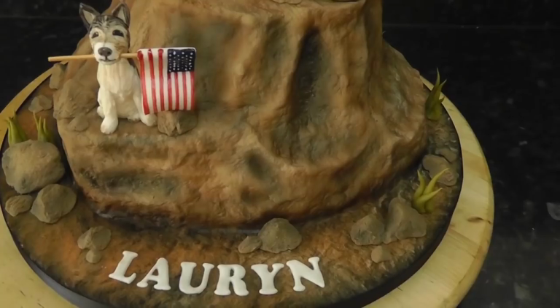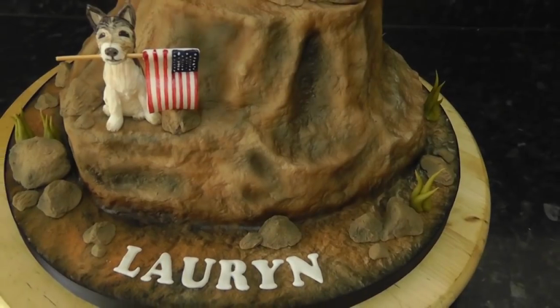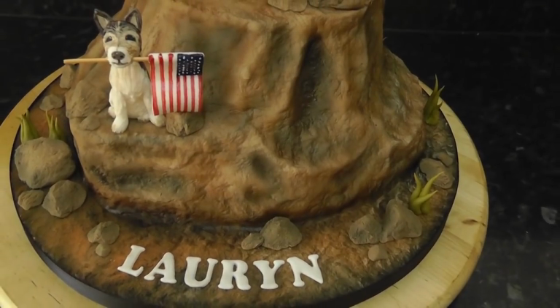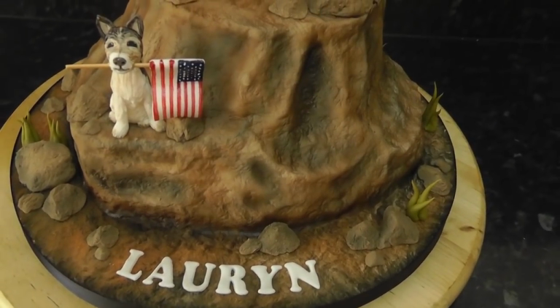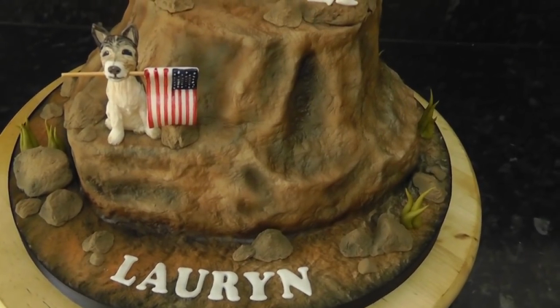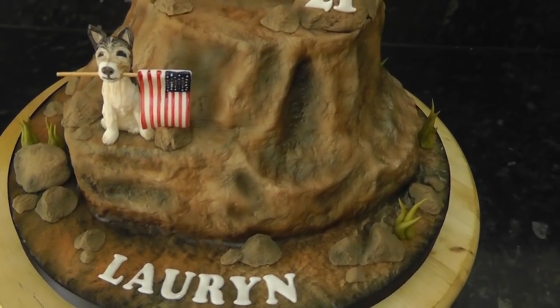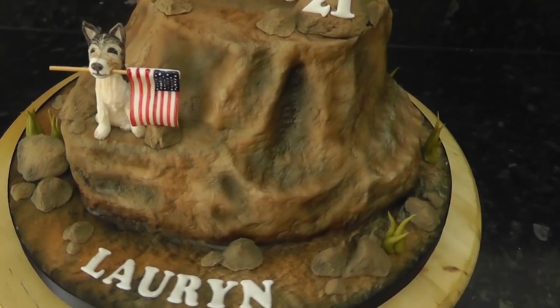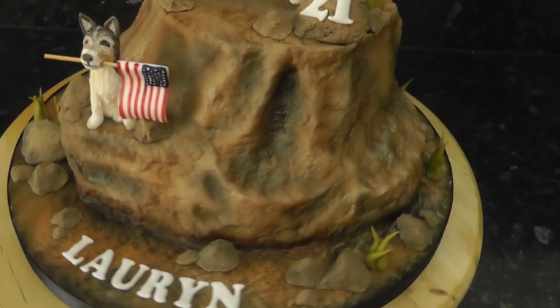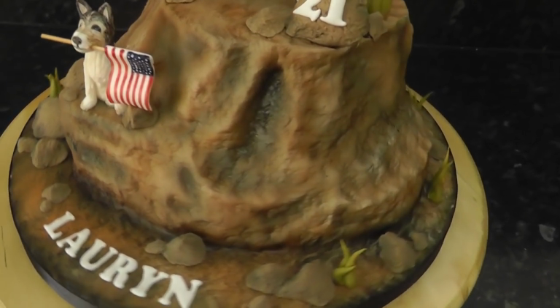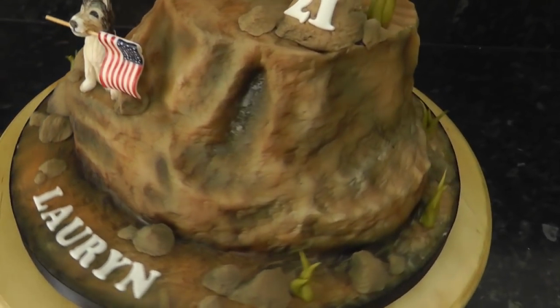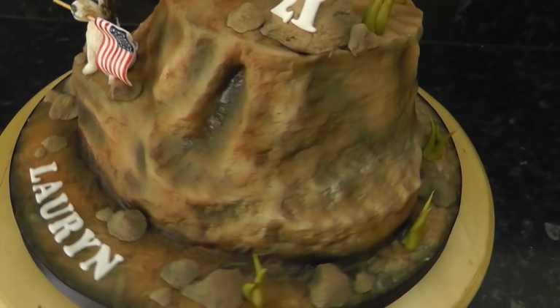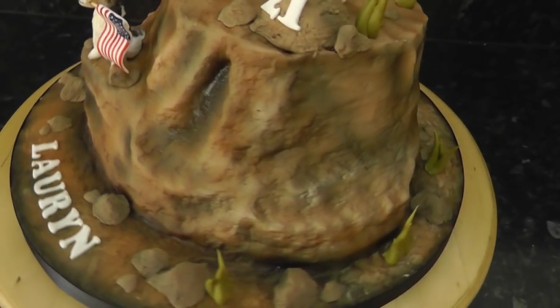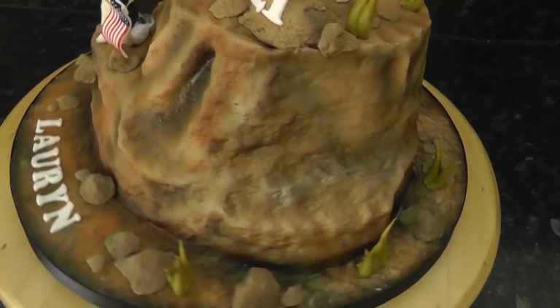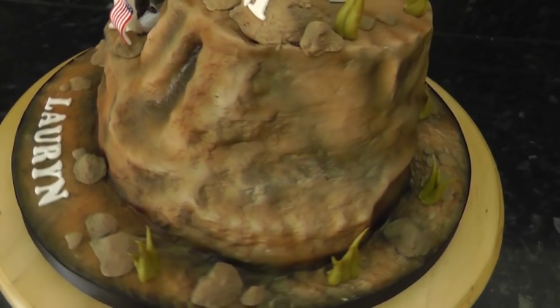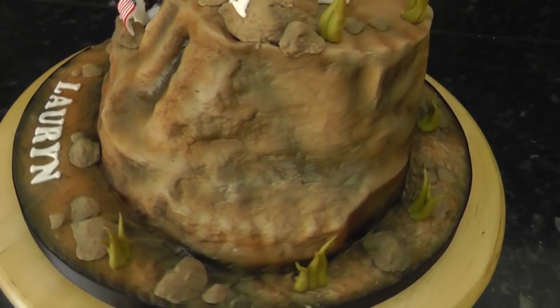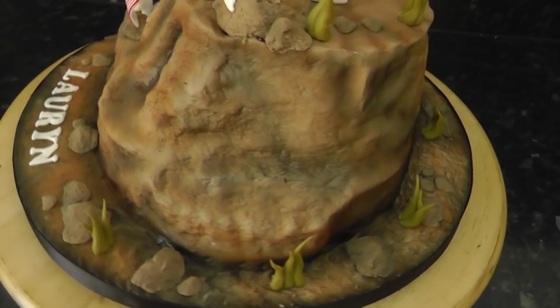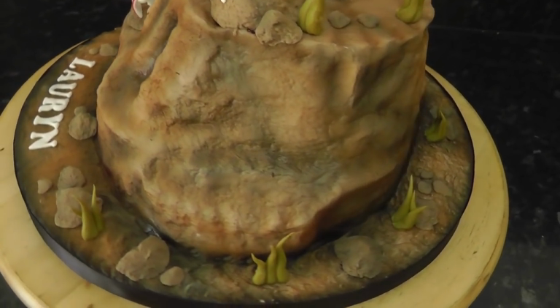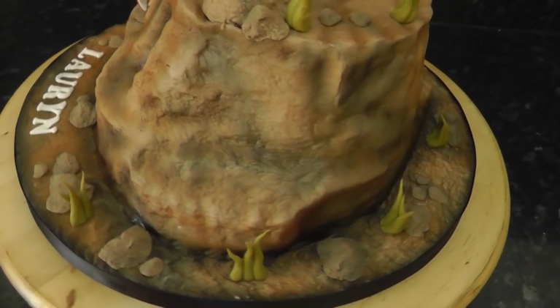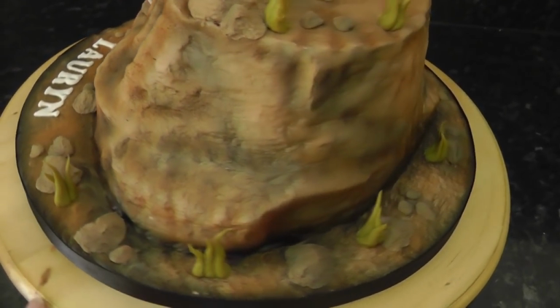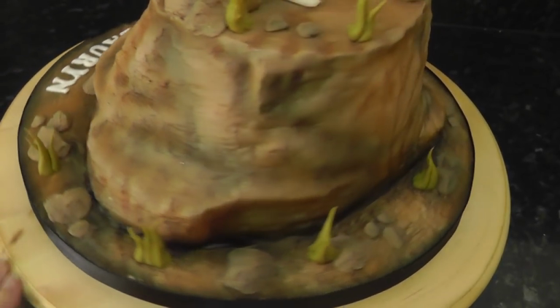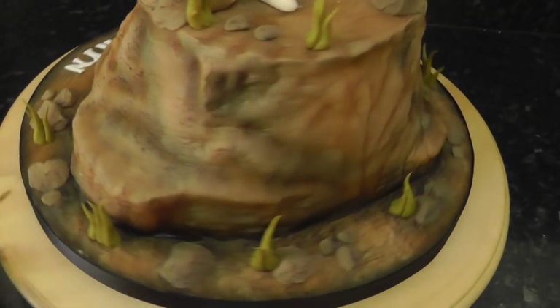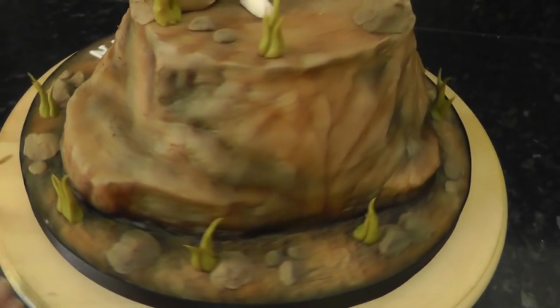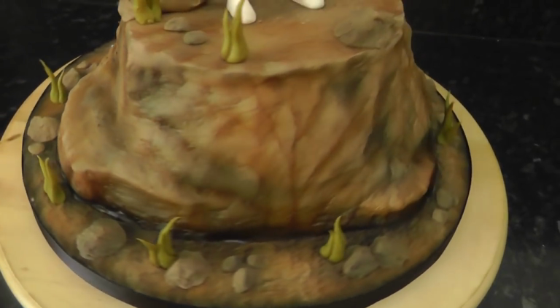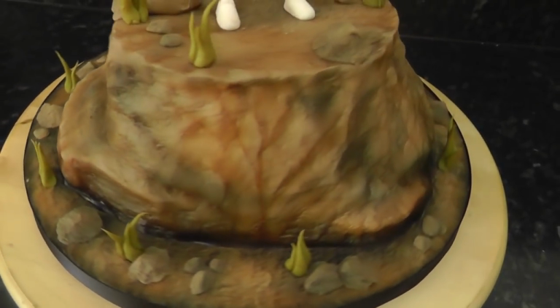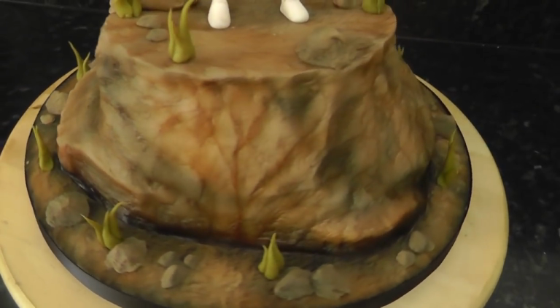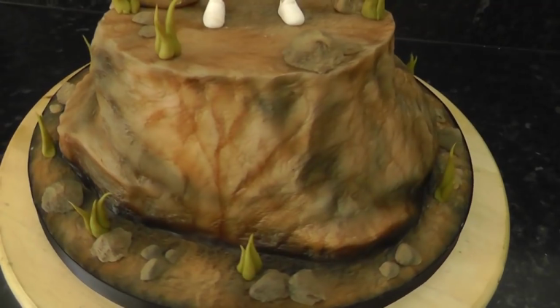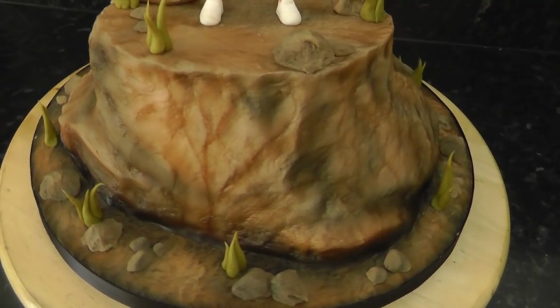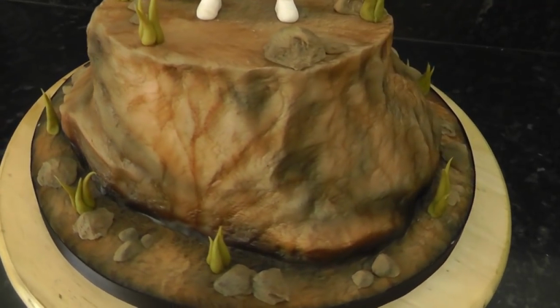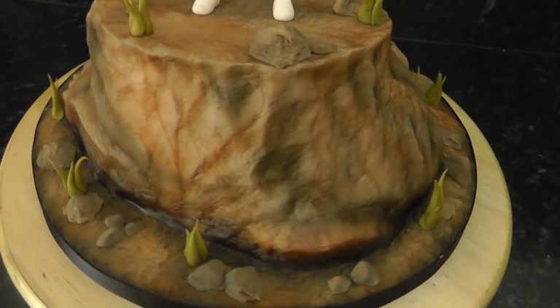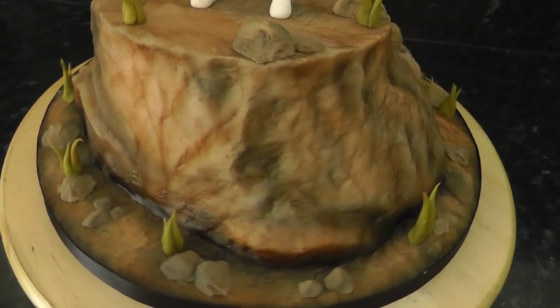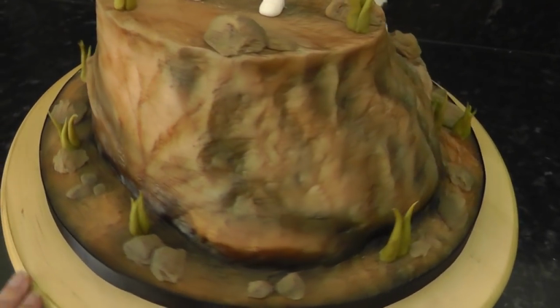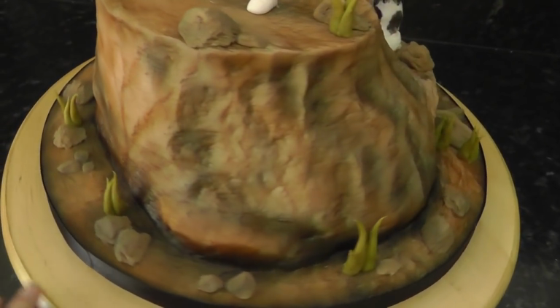Here it is mostly dried. You can see it looks more matte apart from the deeper areas which are still yet to fully dry. Have a play around with various colours such as green for mossy areas or purple for a mystical look.